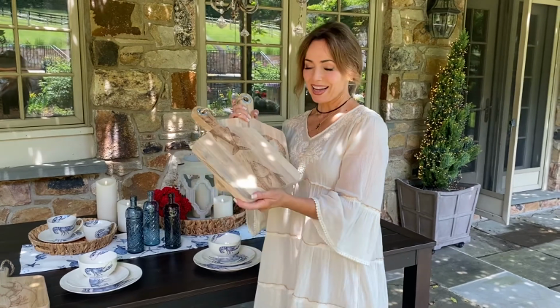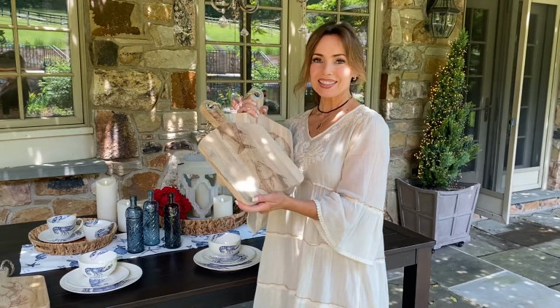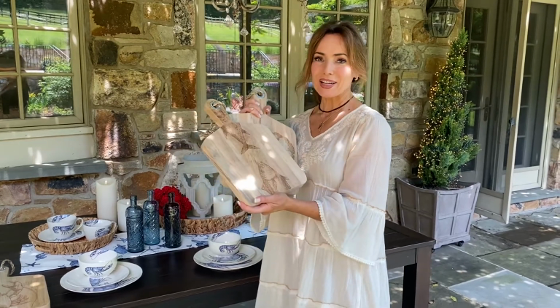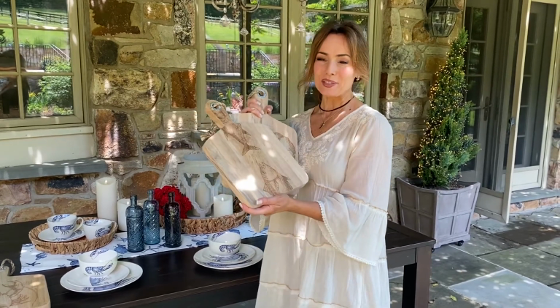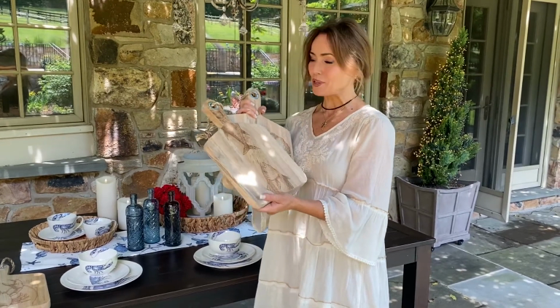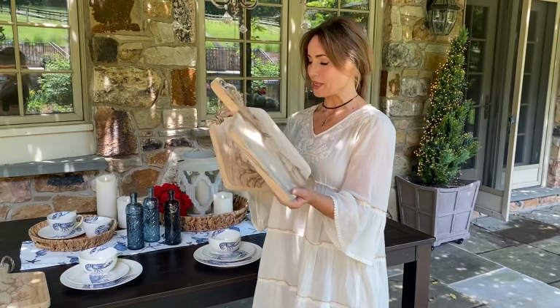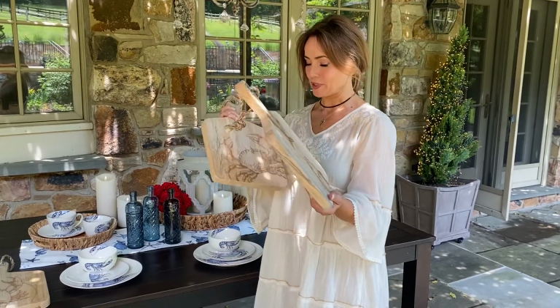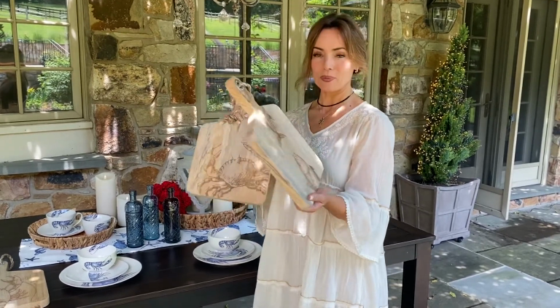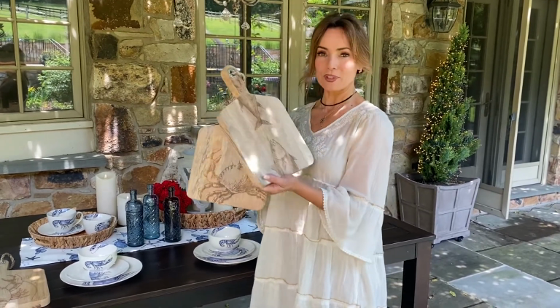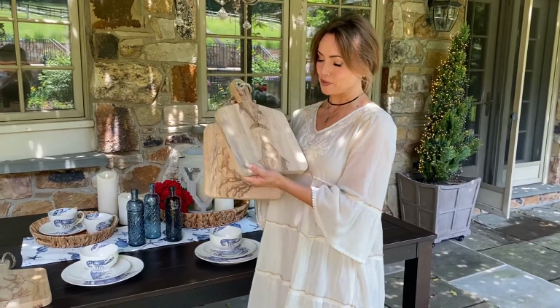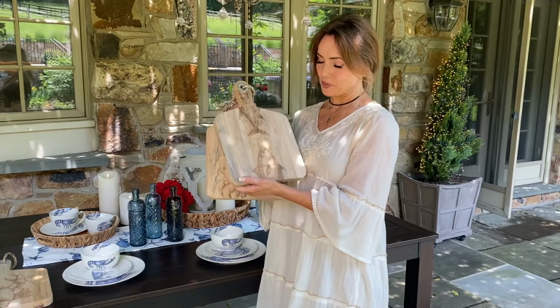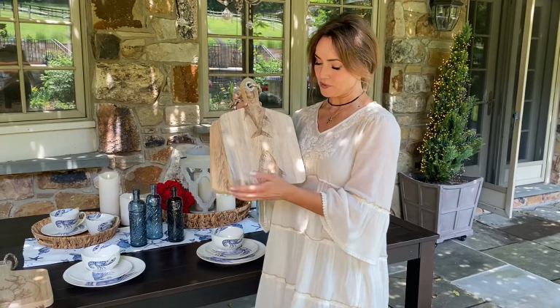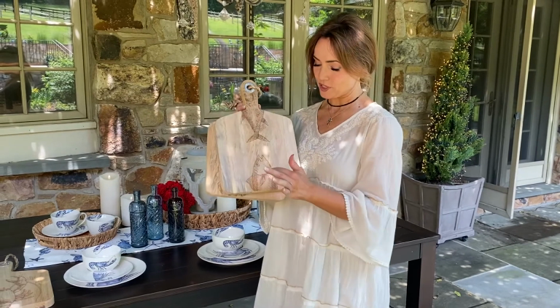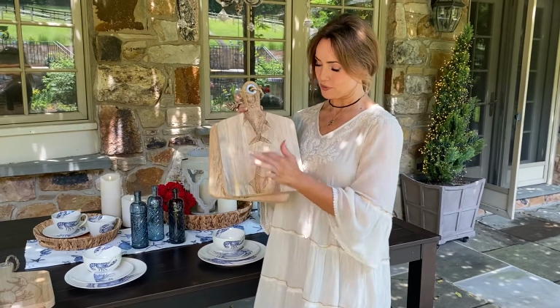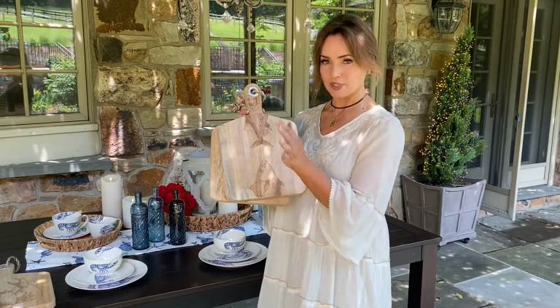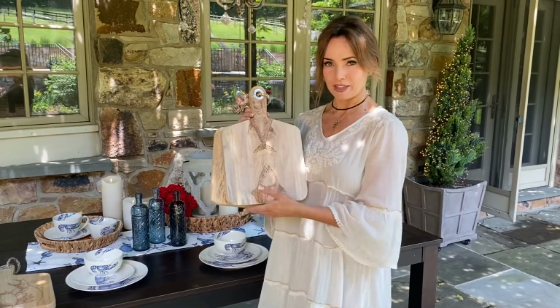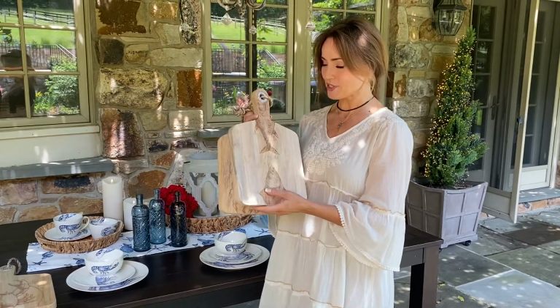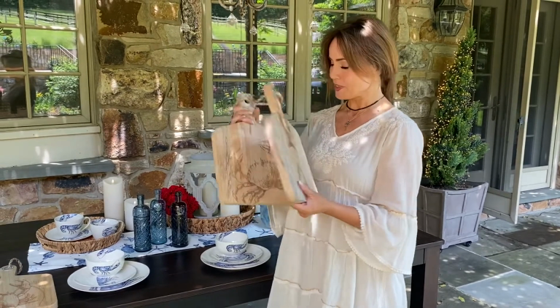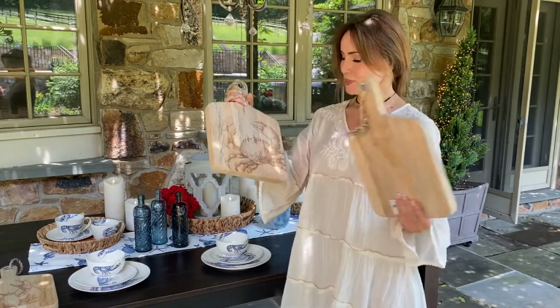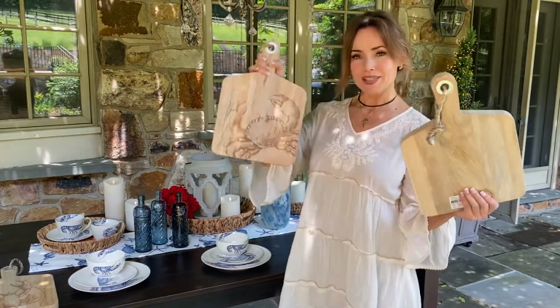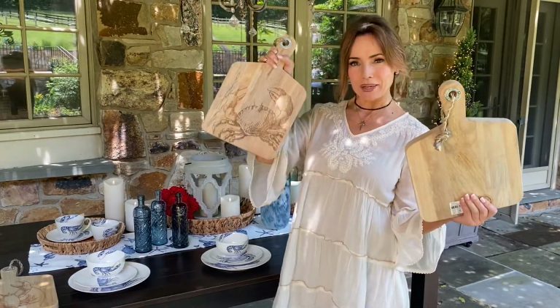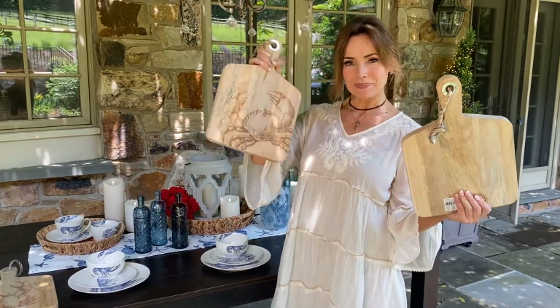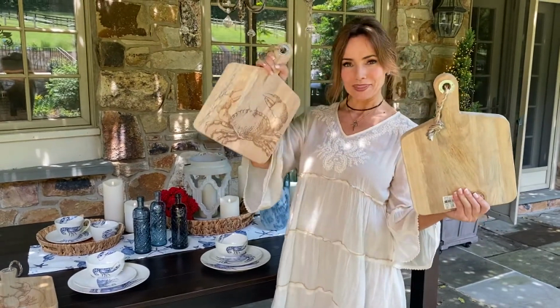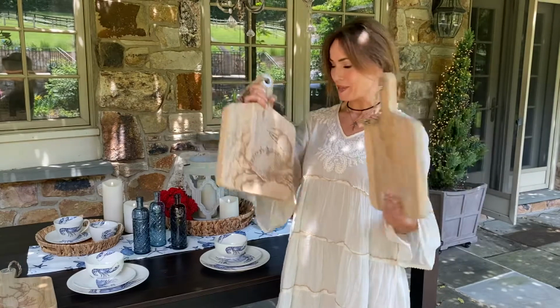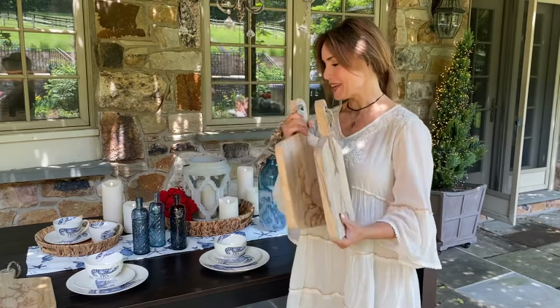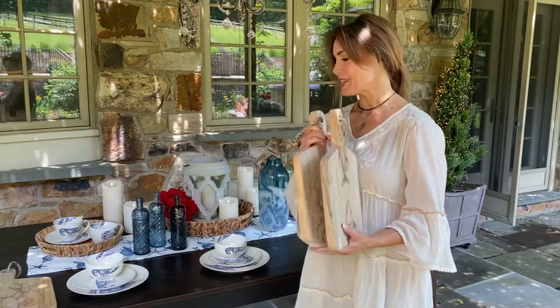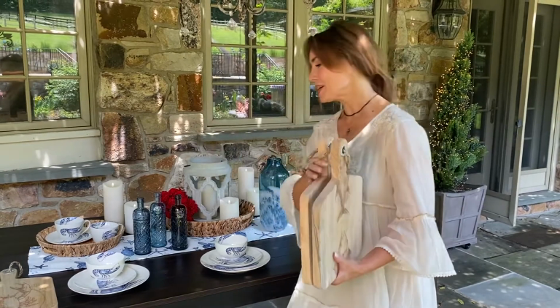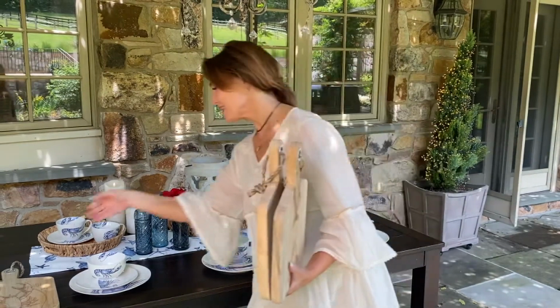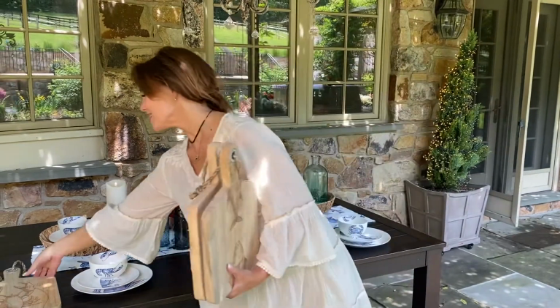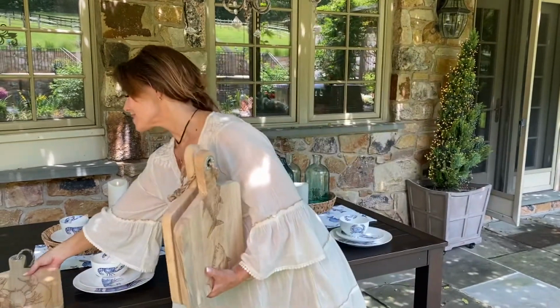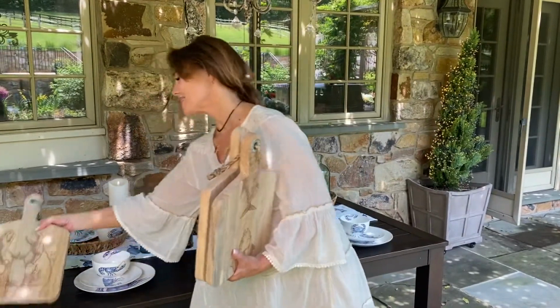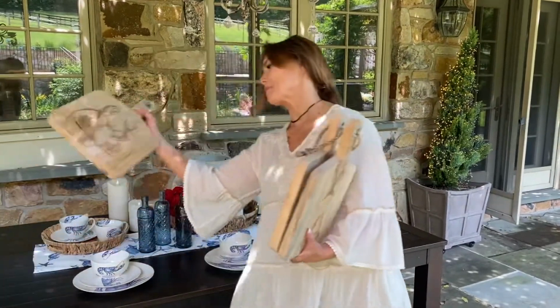I love these mango wood cutting boards. We have three different options for you. One is the fish, with the front of the fish and the back of the fish. One is the crab — love him — and then one is the lobster.